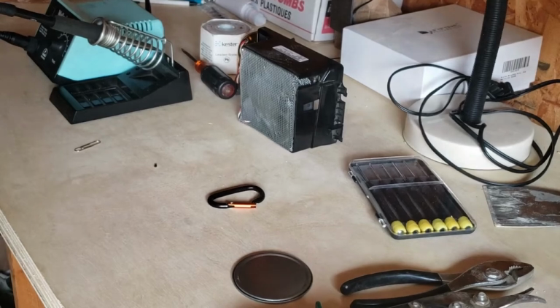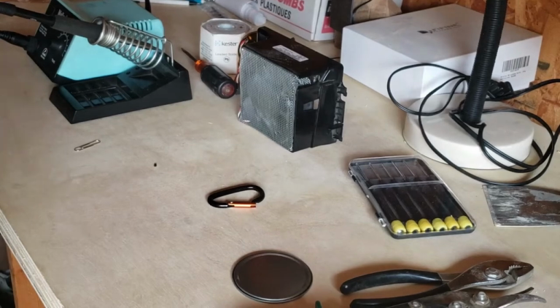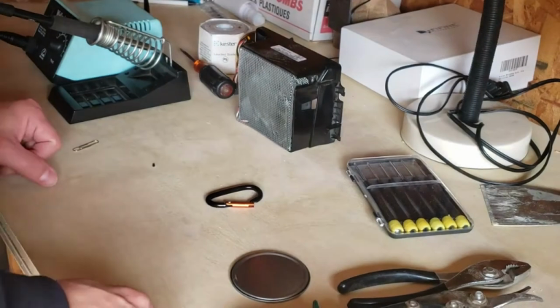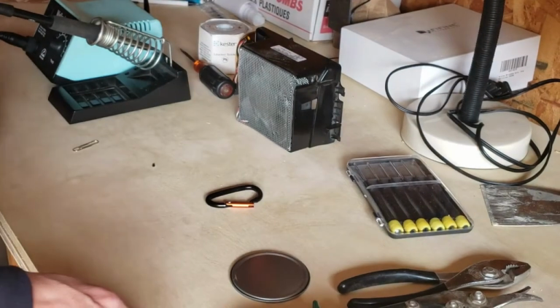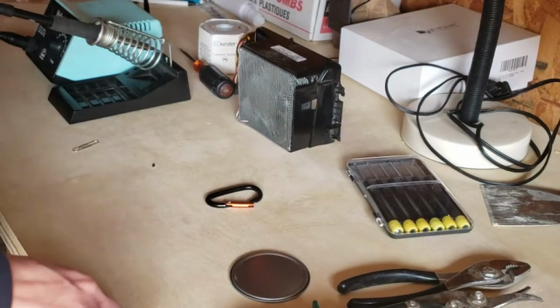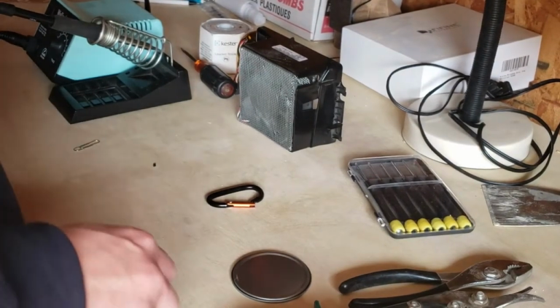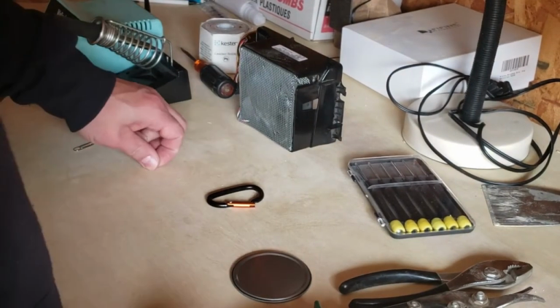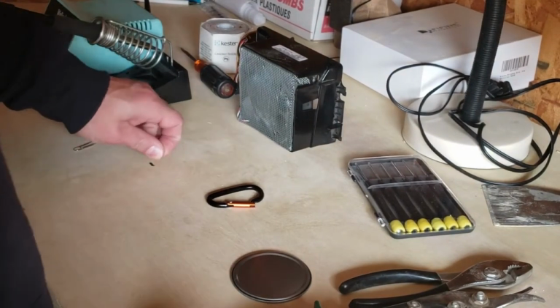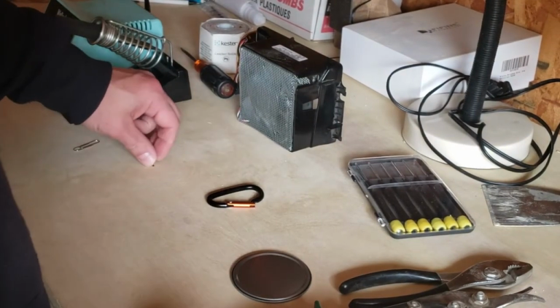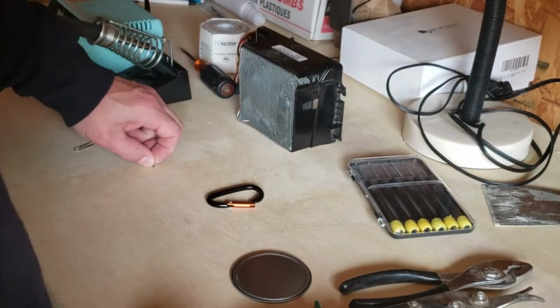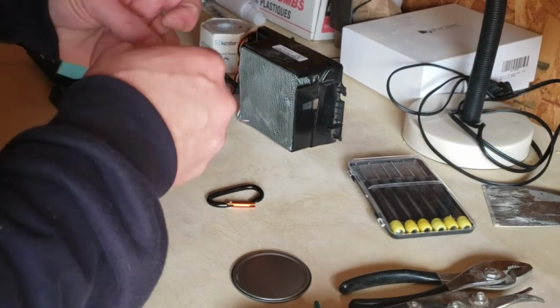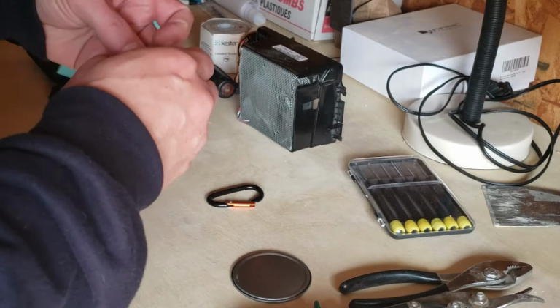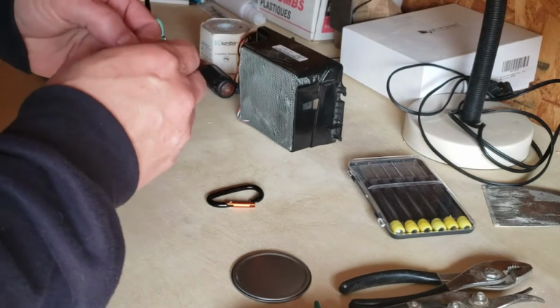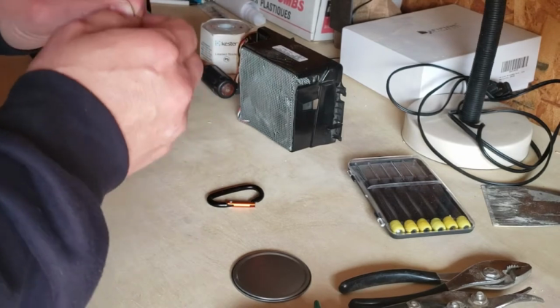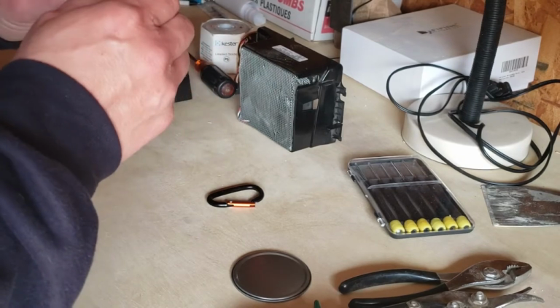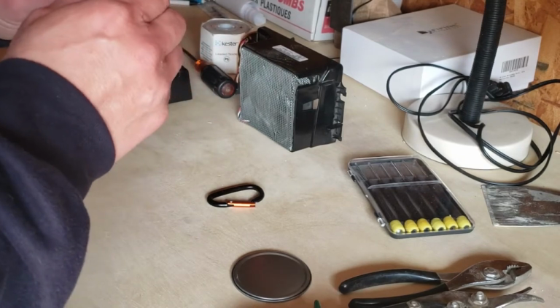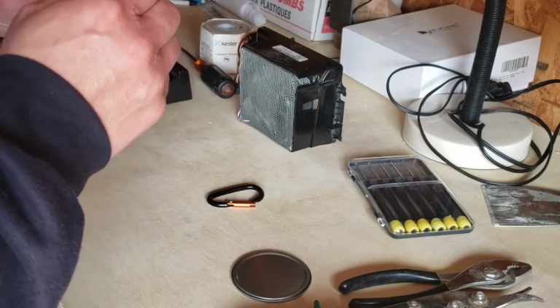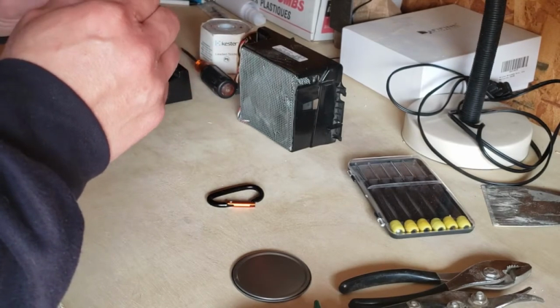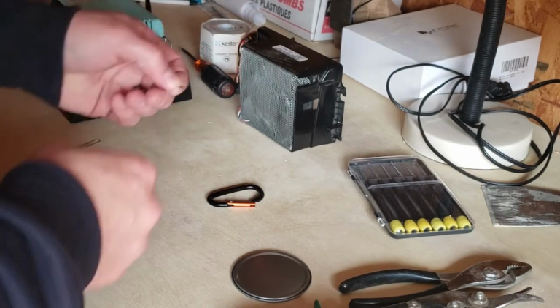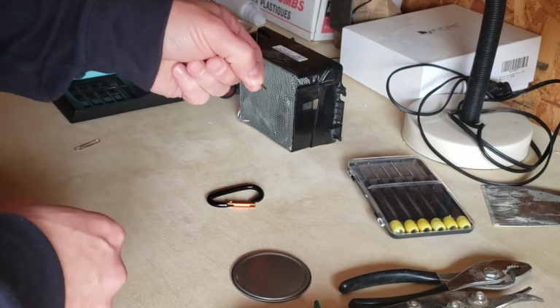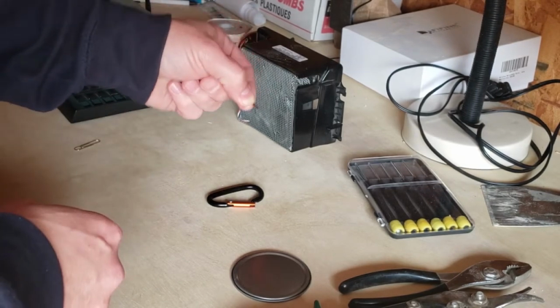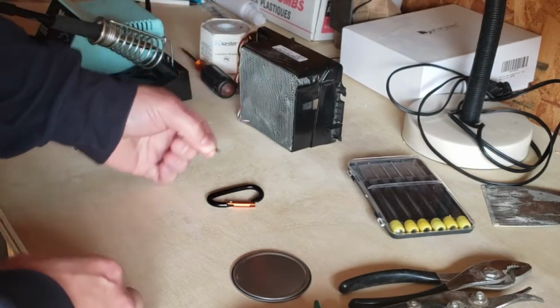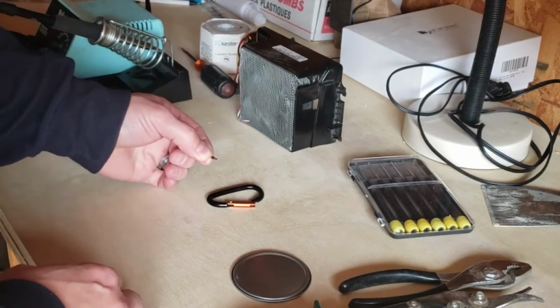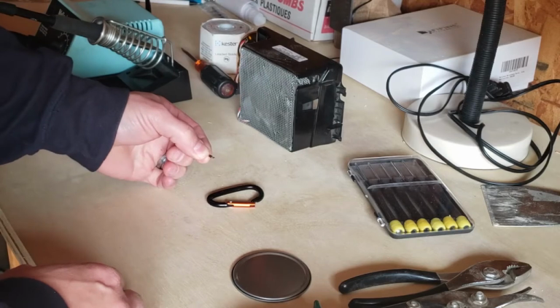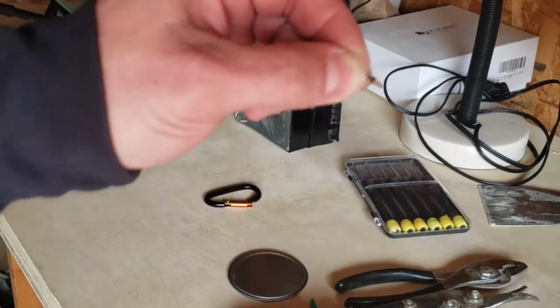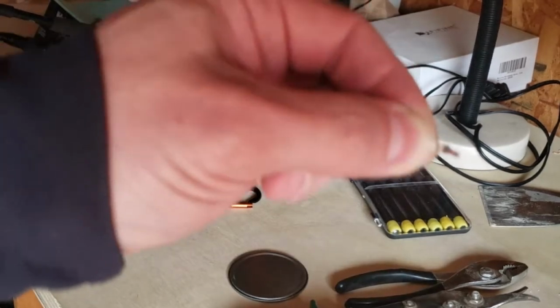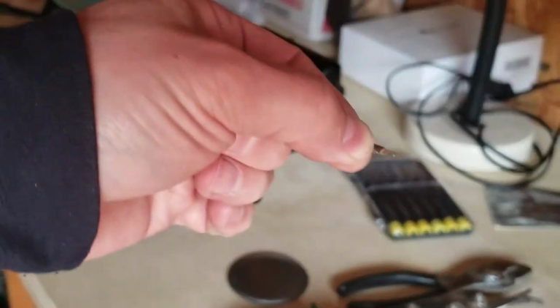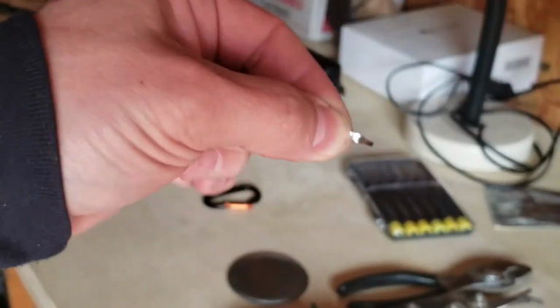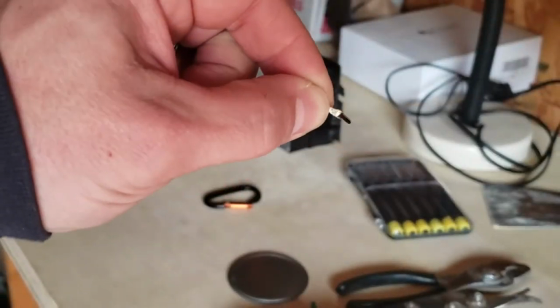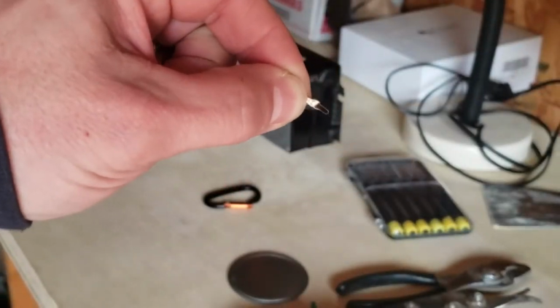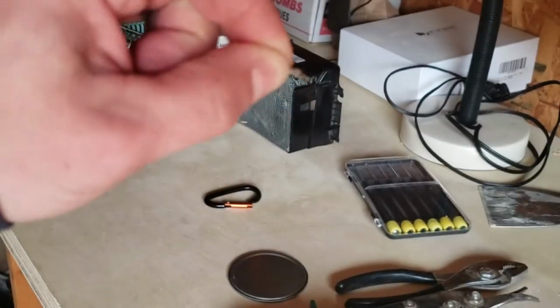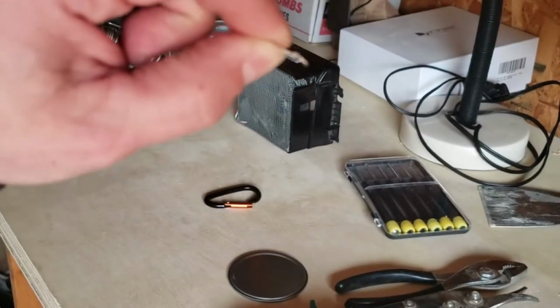Chris from Actin' Out here. I had some viewers on my video wondering about how to fix a carabiner if the little spring here has been lost - what to do if it's lost.